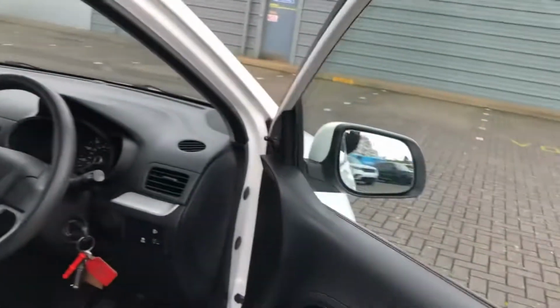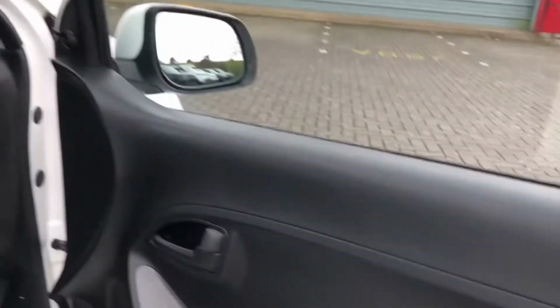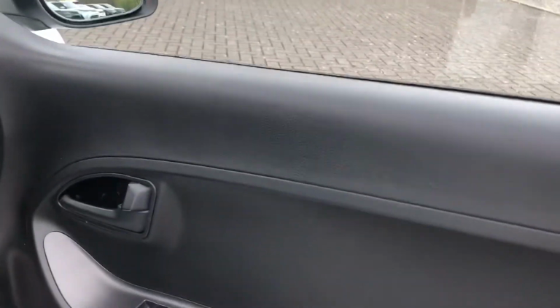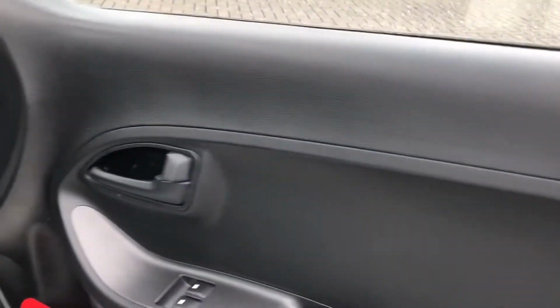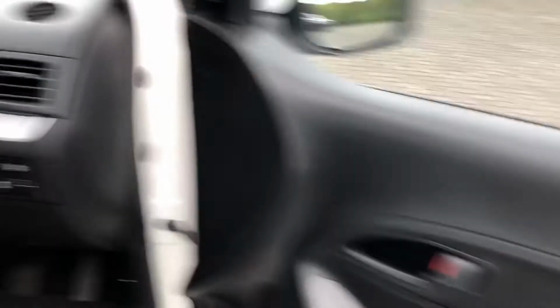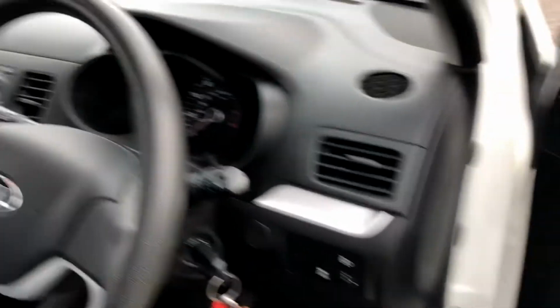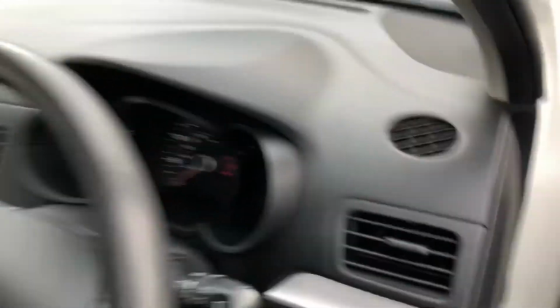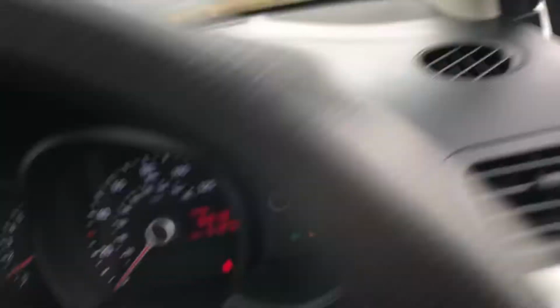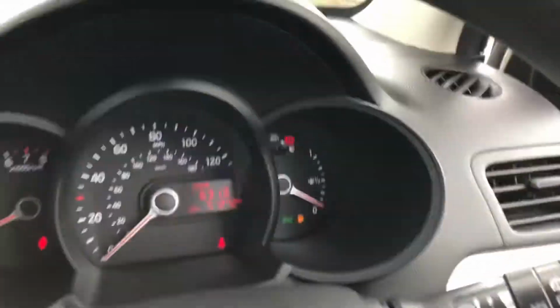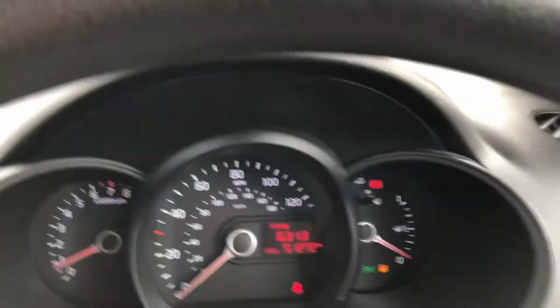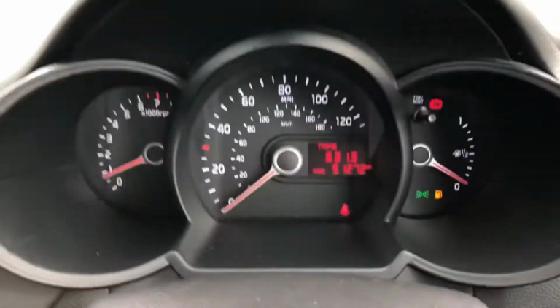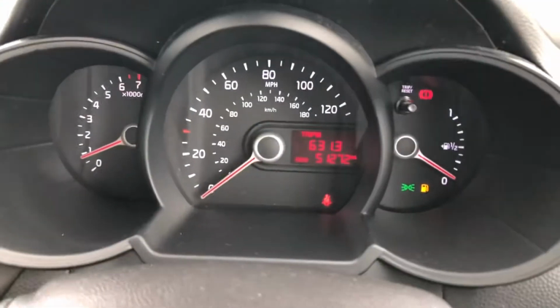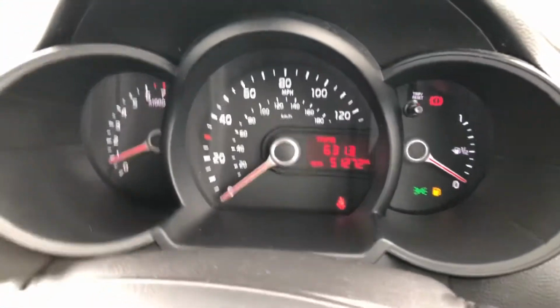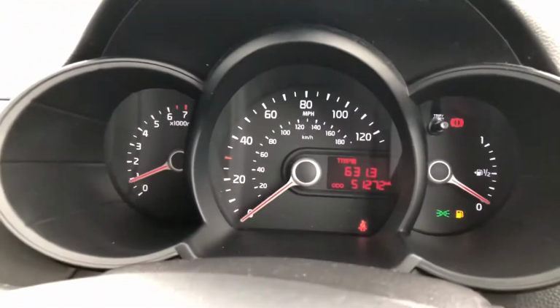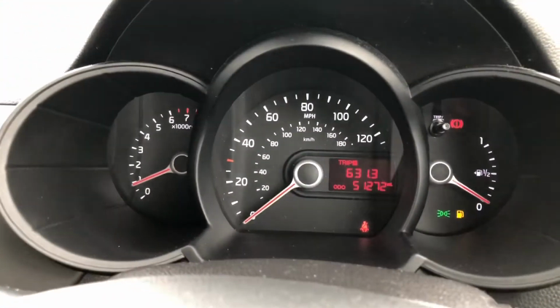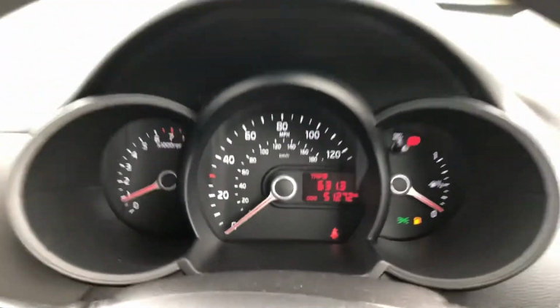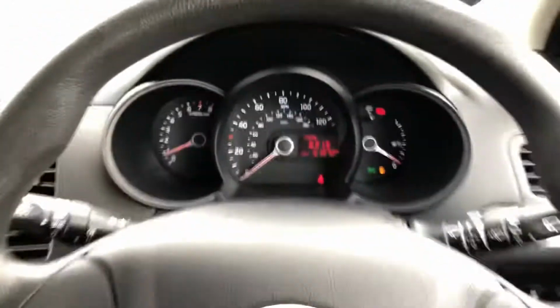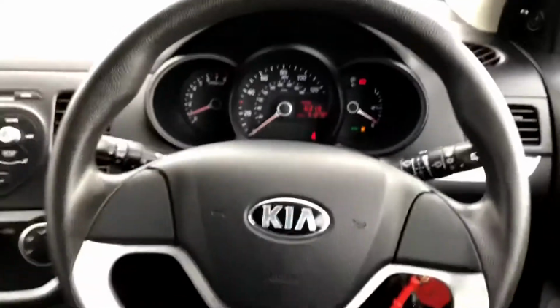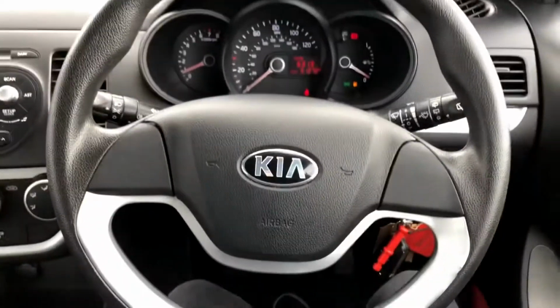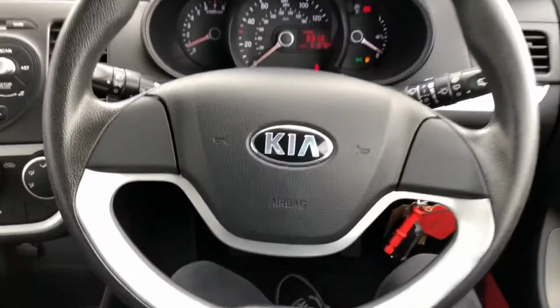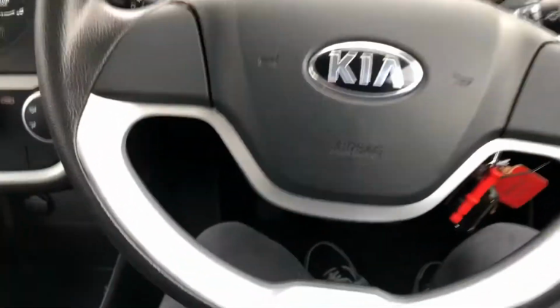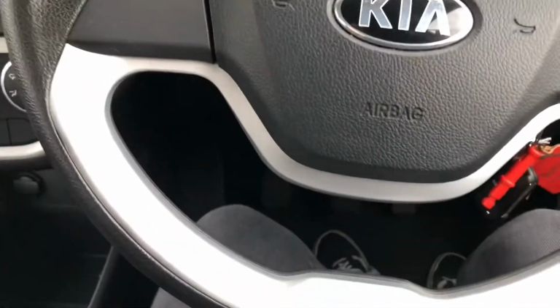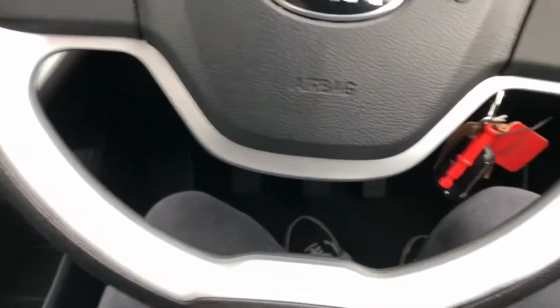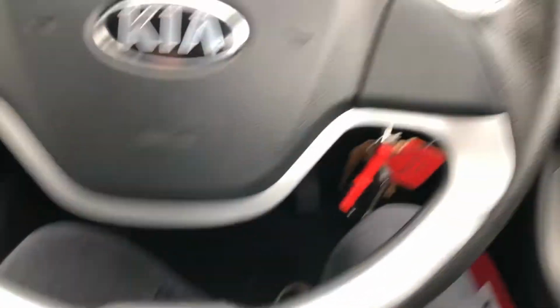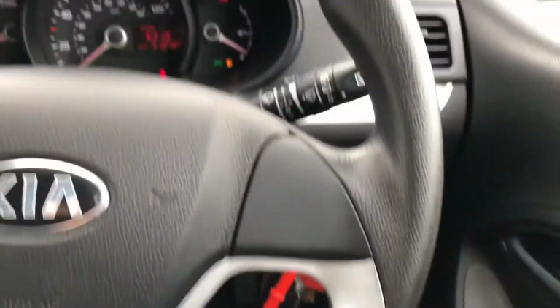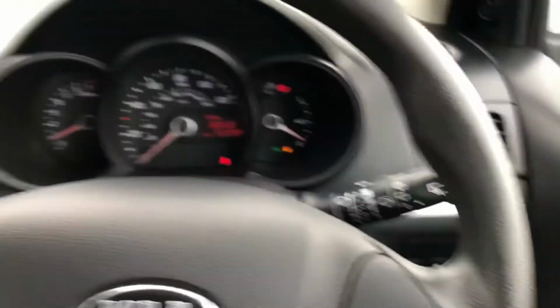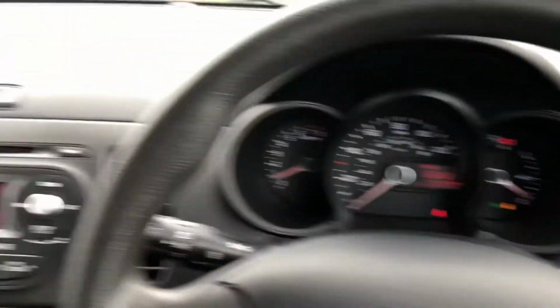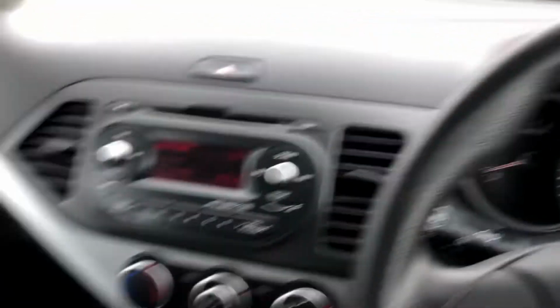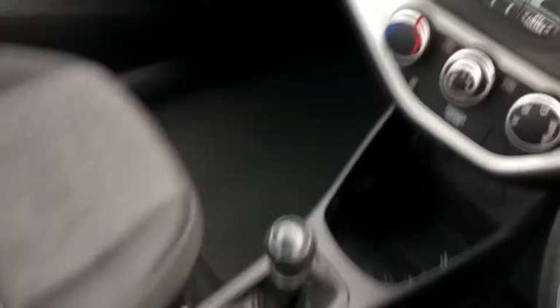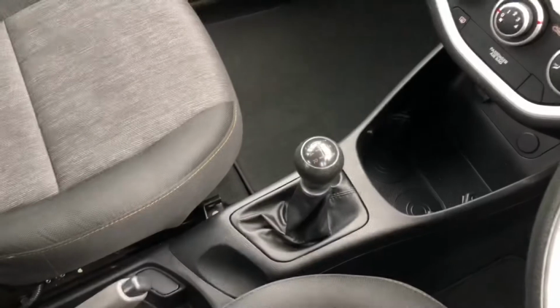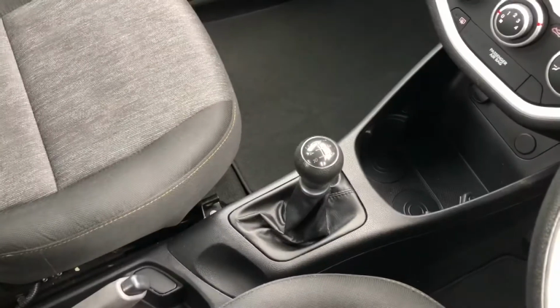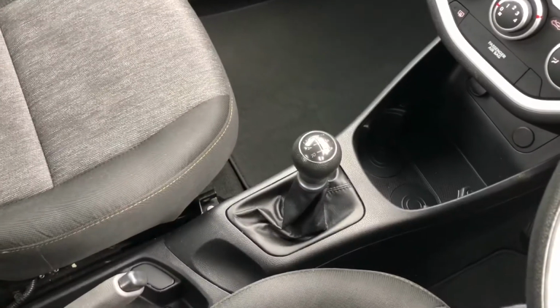Onto the driver's side, you can see you have got a digital display for the driver. This displays all relevant information that they will need to know. It also comes with the aluminium steering wheel which continues the fantastic look.